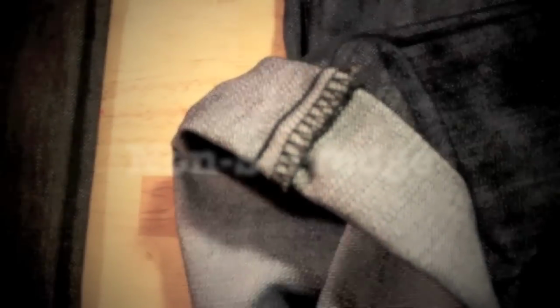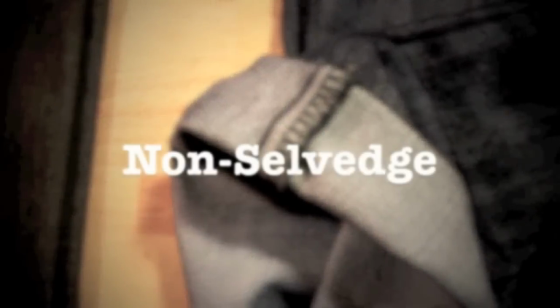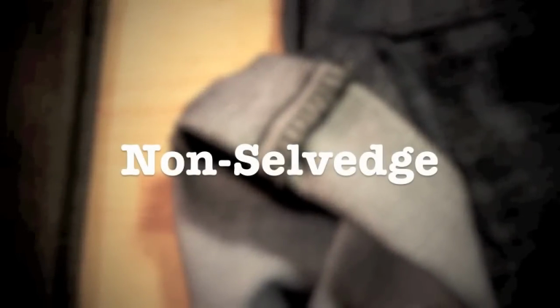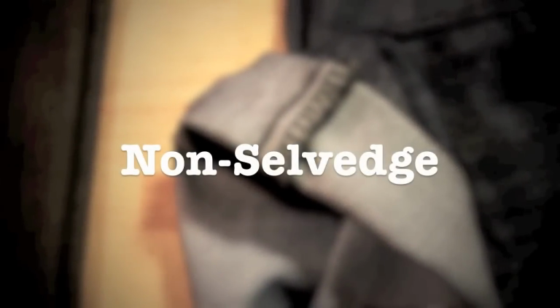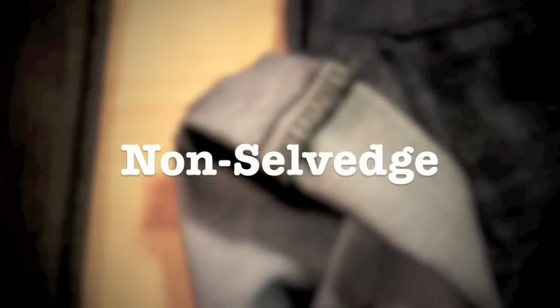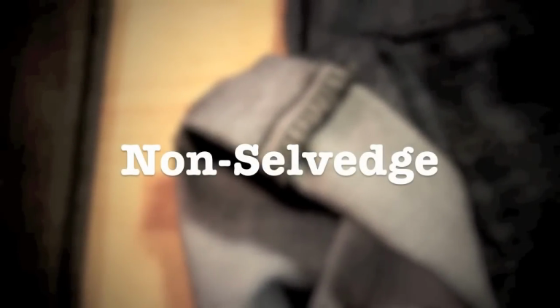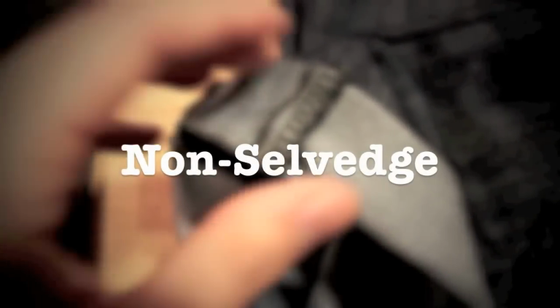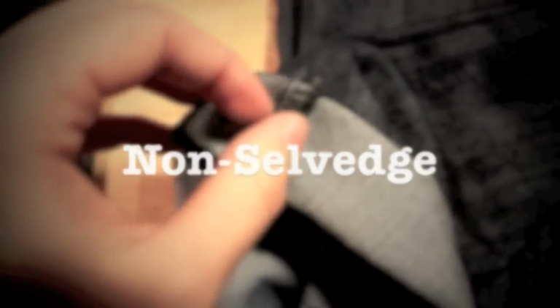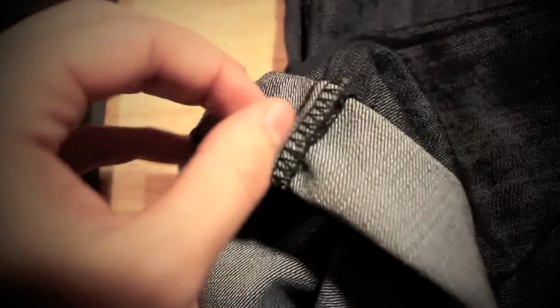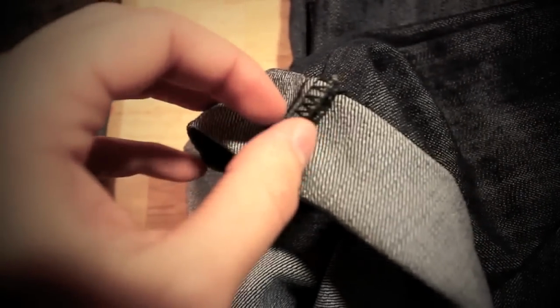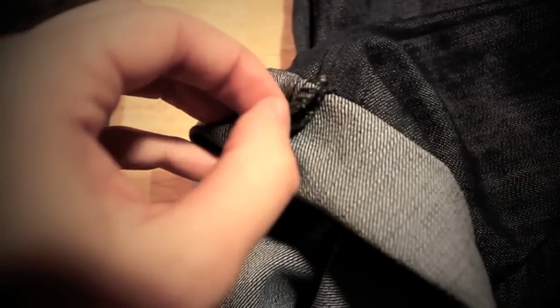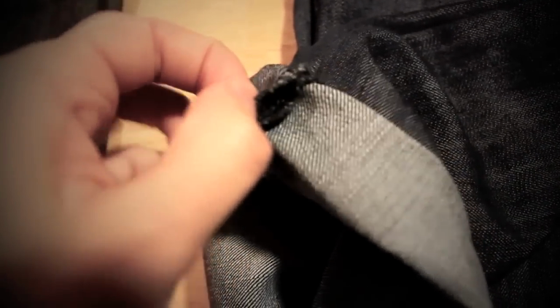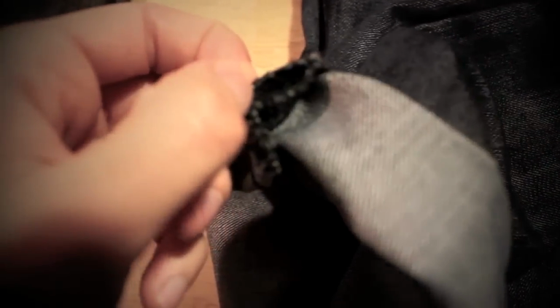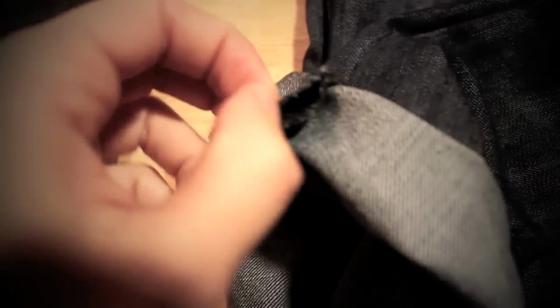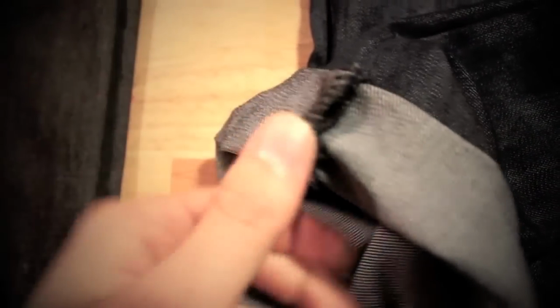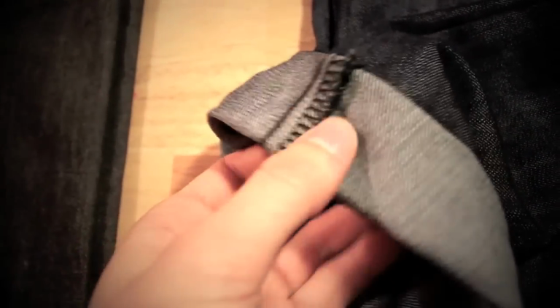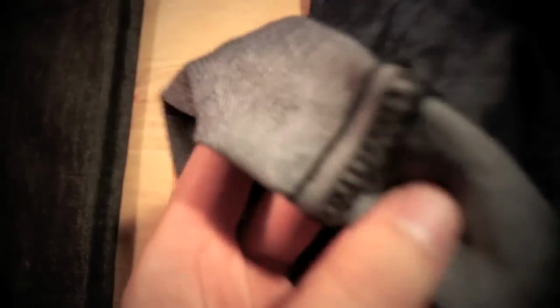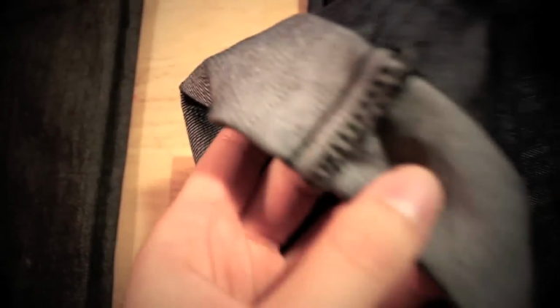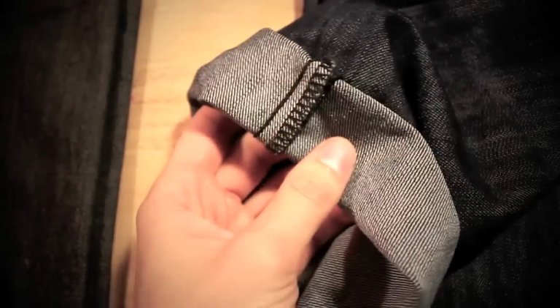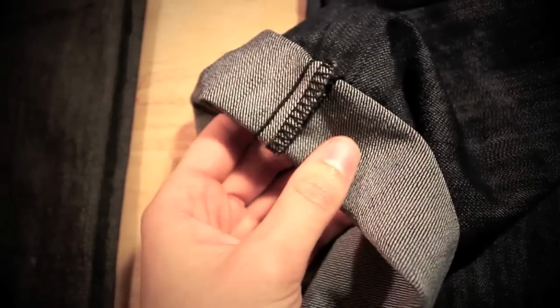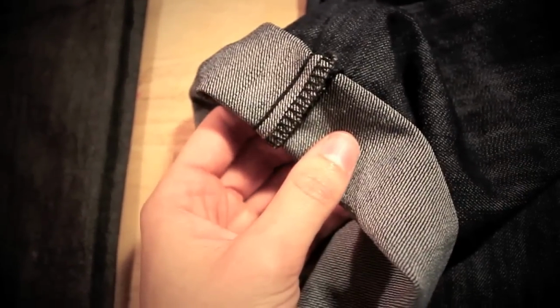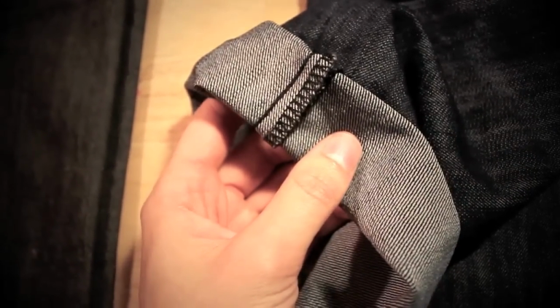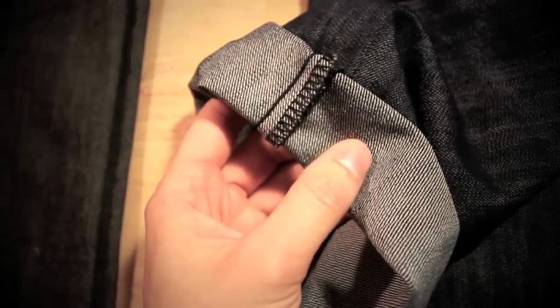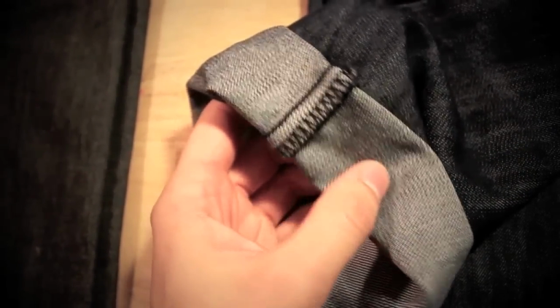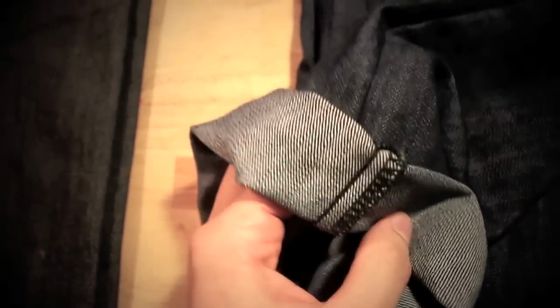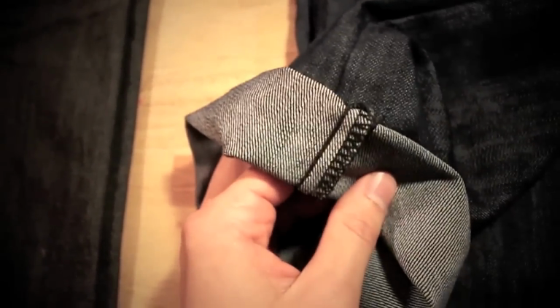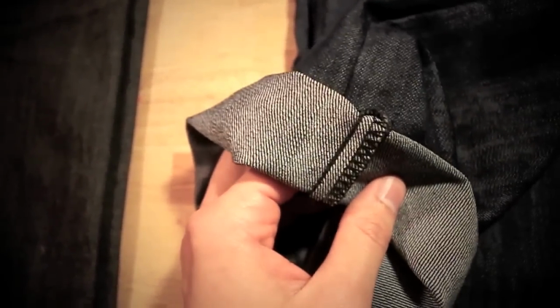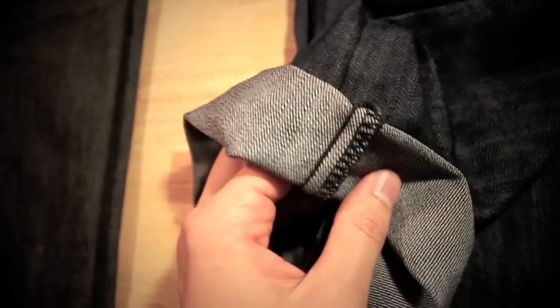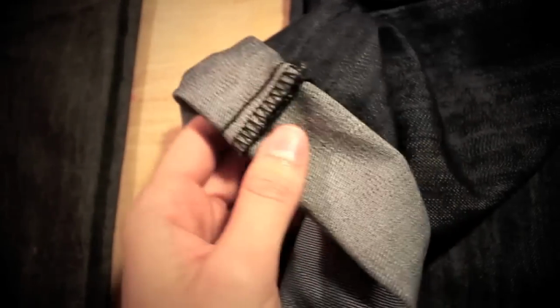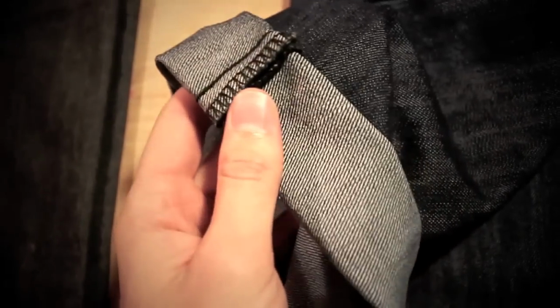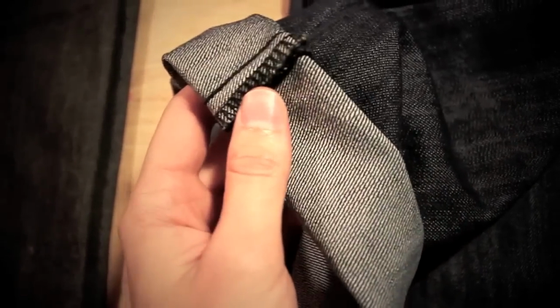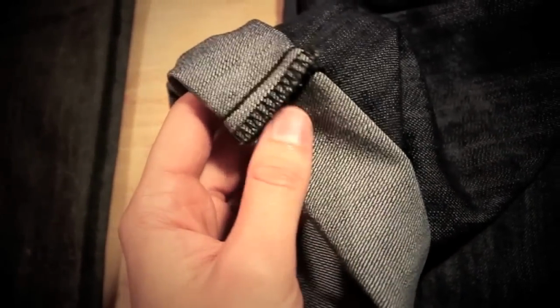Here we can get a nice closer shot of a non-Selvage edge. As you can see, it's not finished very nicely. These edges tend to unravel a little bit easier, and when they come undone, they can kind of be a pain.